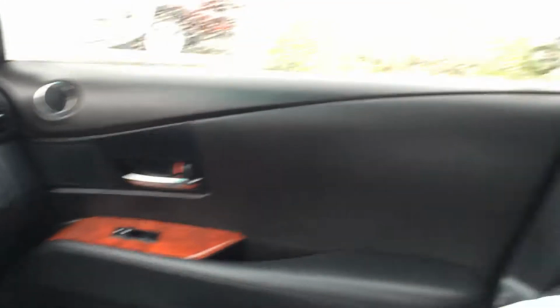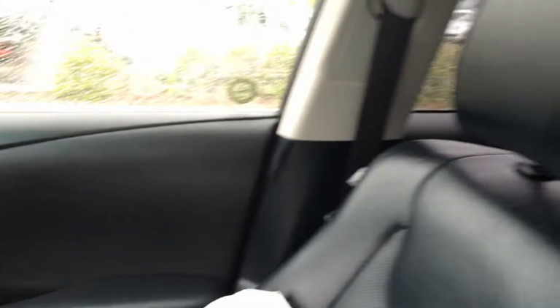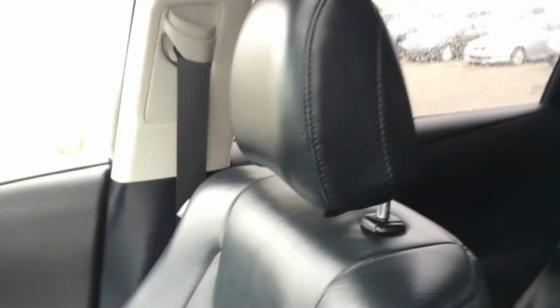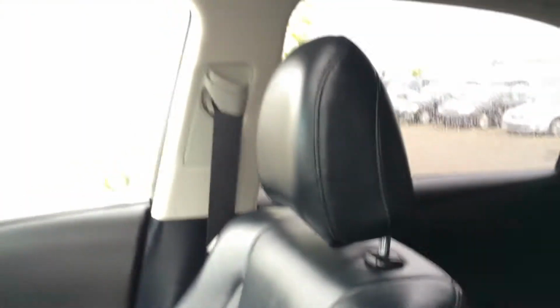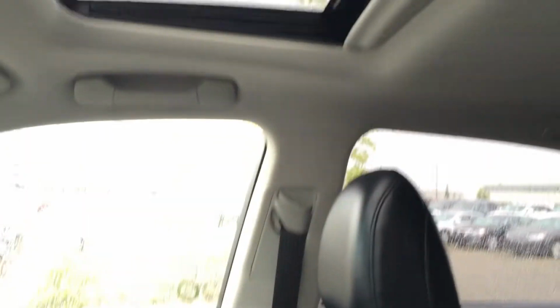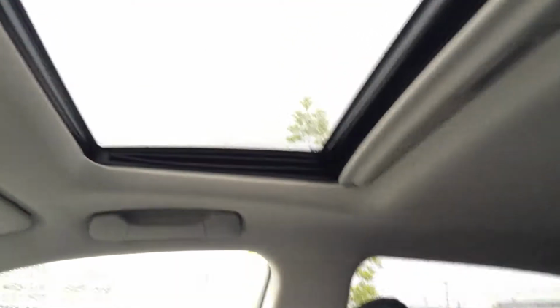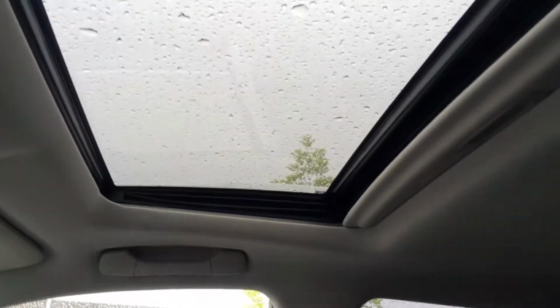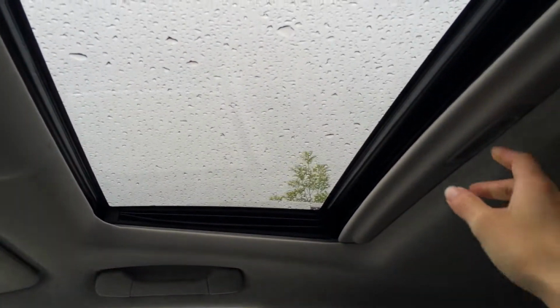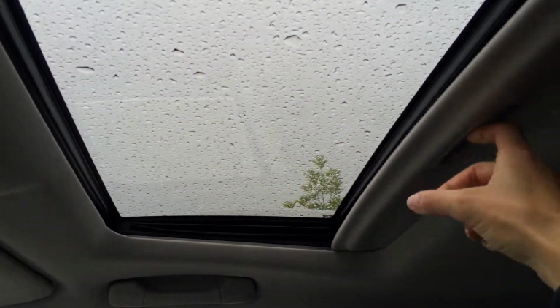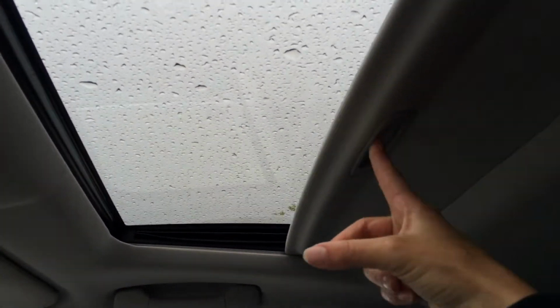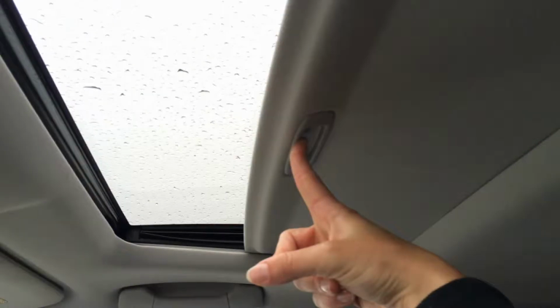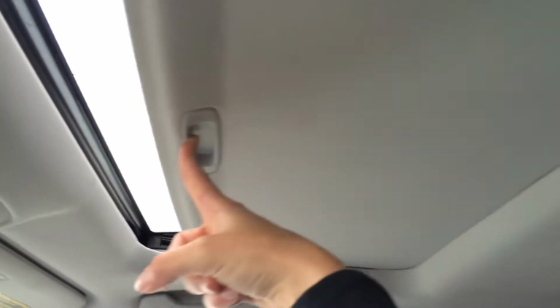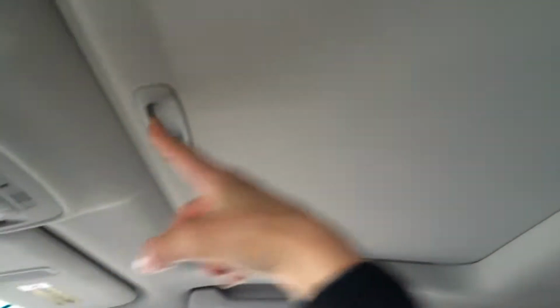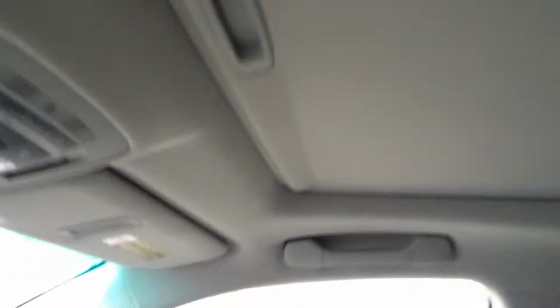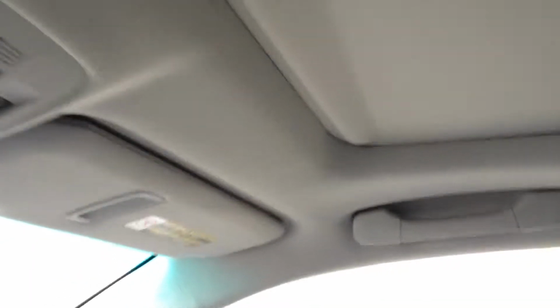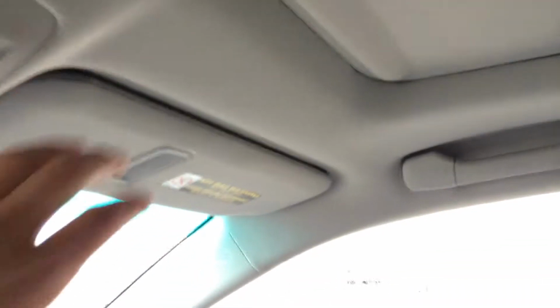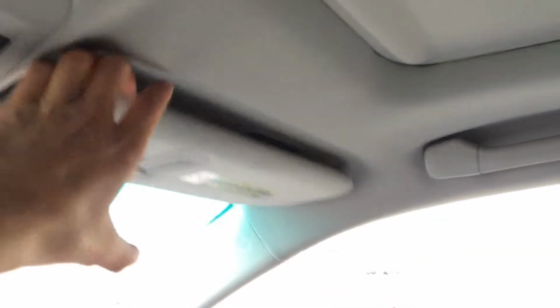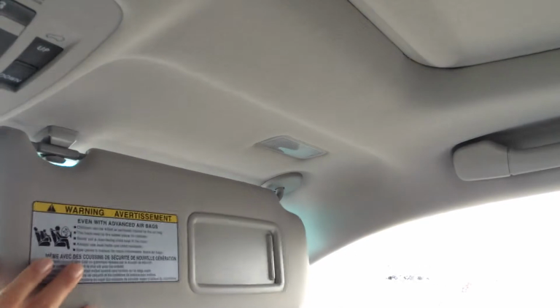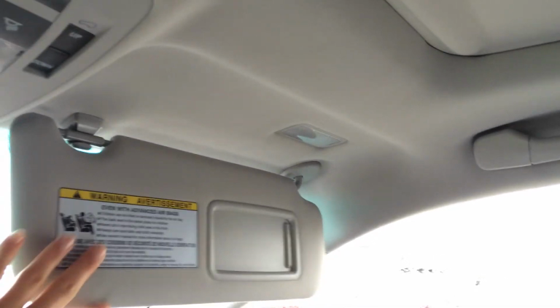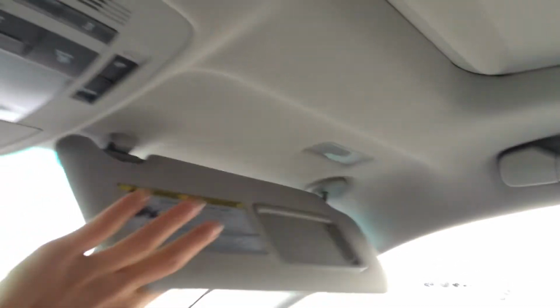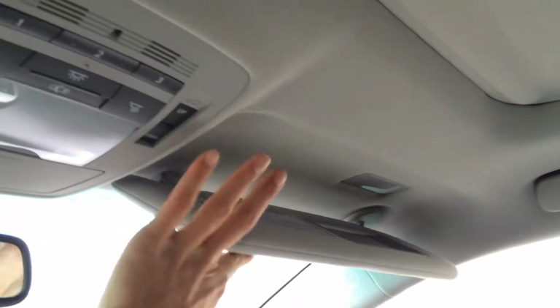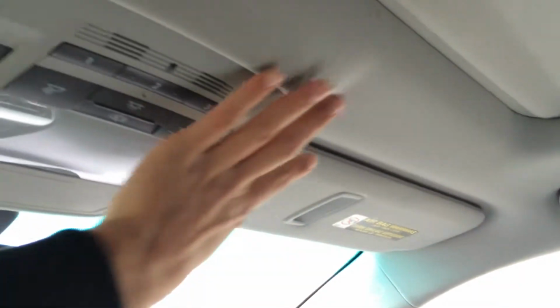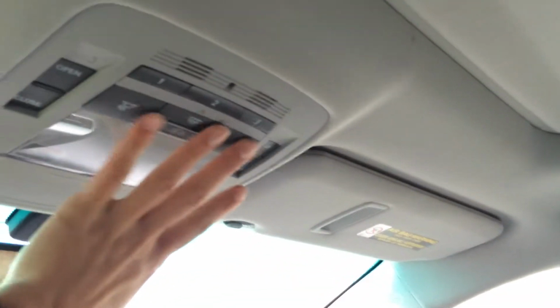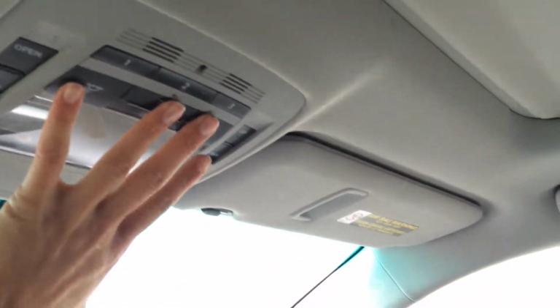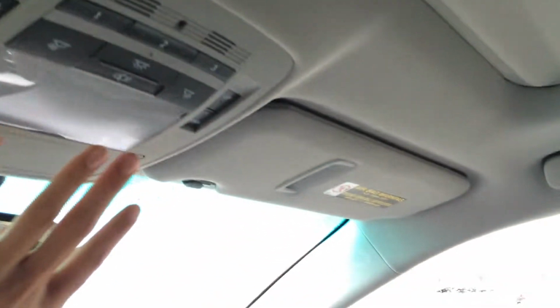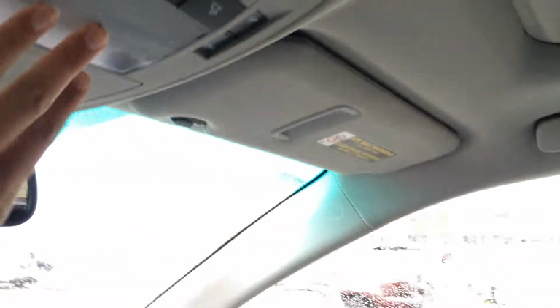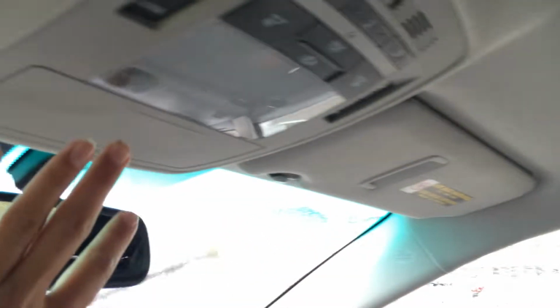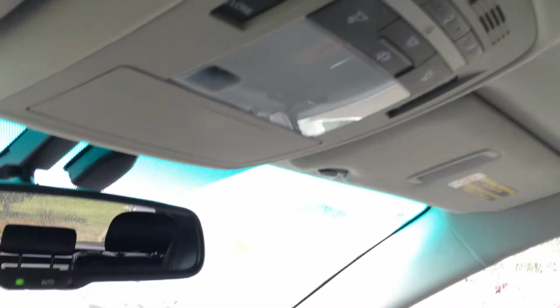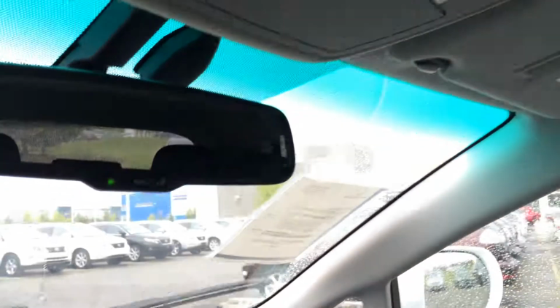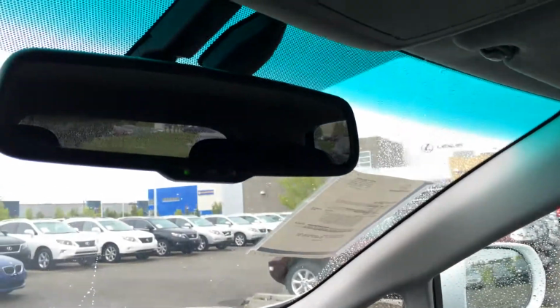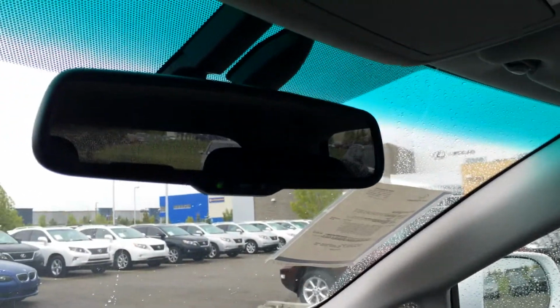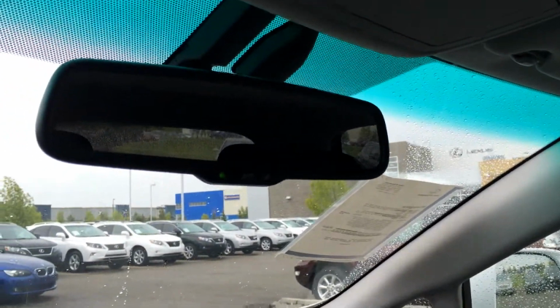Lockable glove compartment with adjustable headrest. You have a power-tilted sliding moonroof with sunshade. Dual vanity mirrors which are illuminated on your visors. You have three integrated garage door openers, overhead lighting, a sunglass holder, and your auto-dimming rearview mirror.